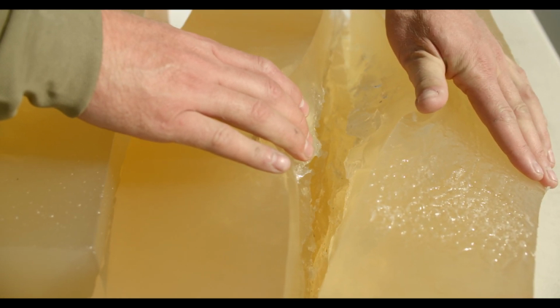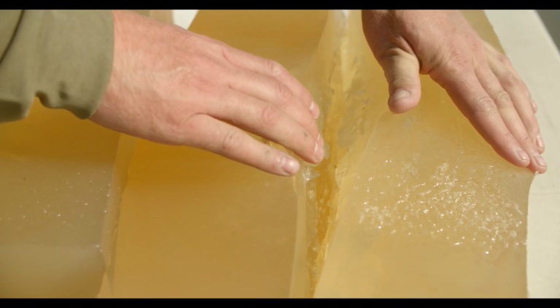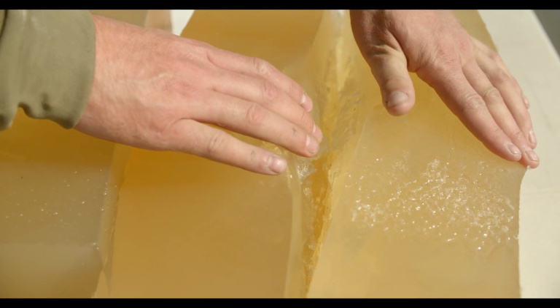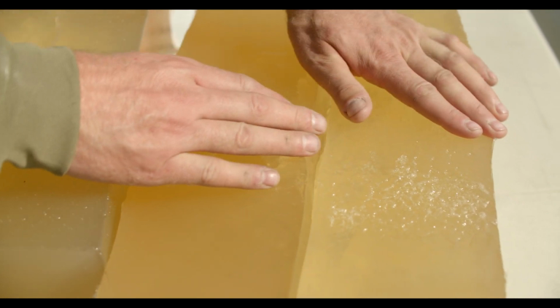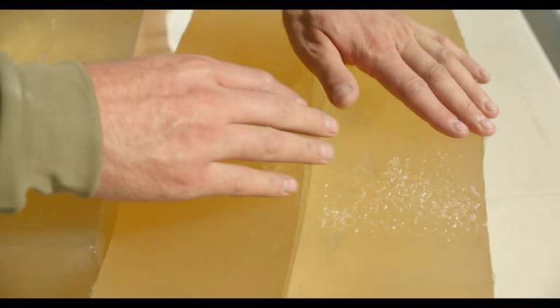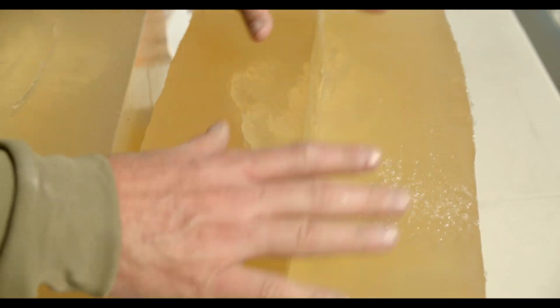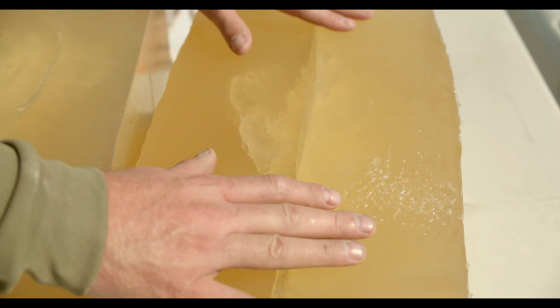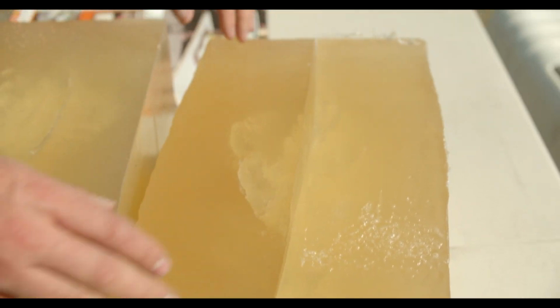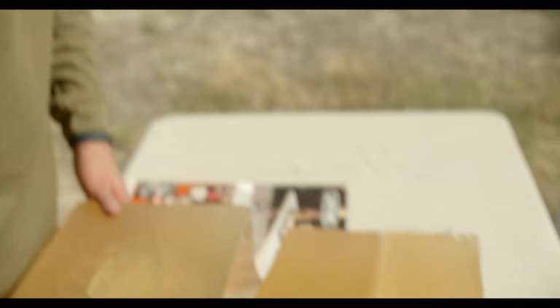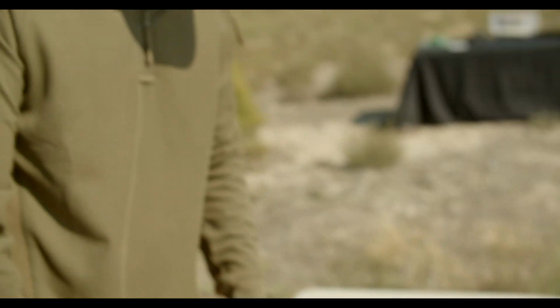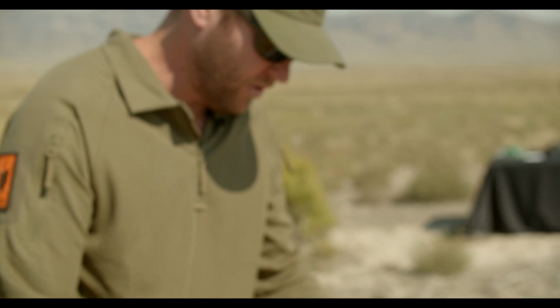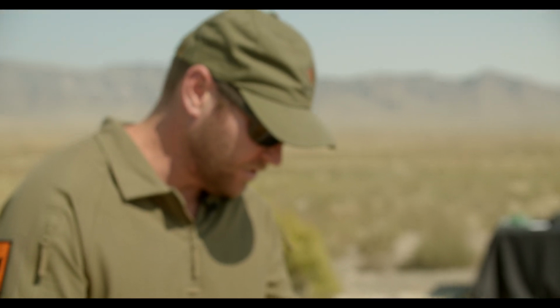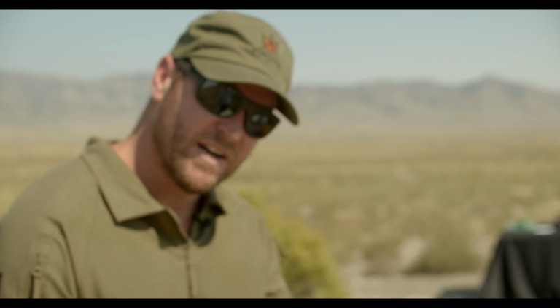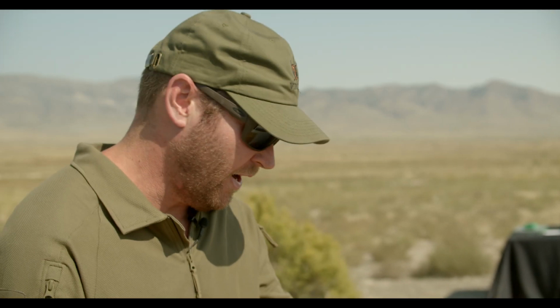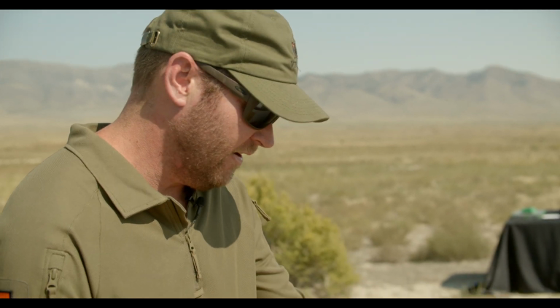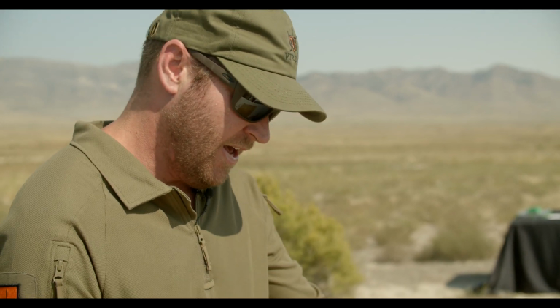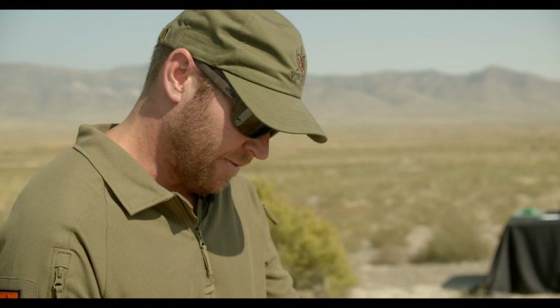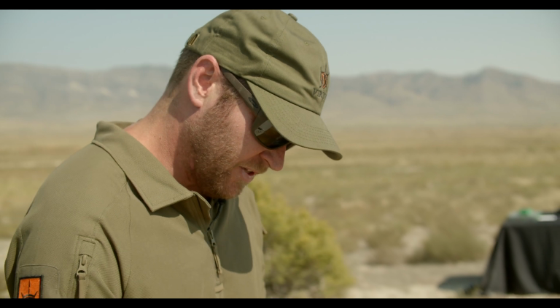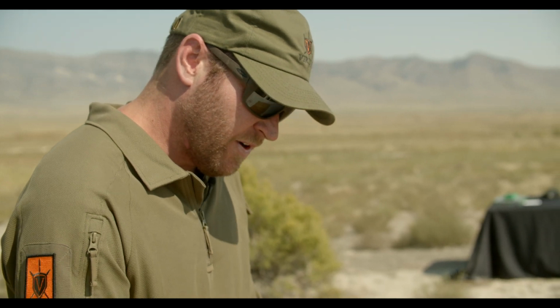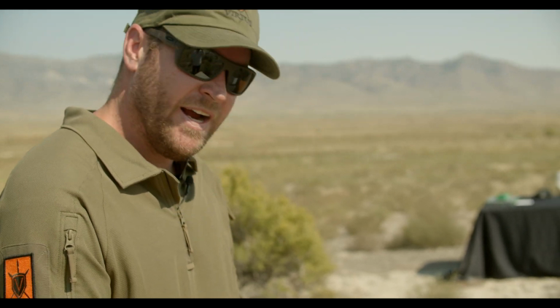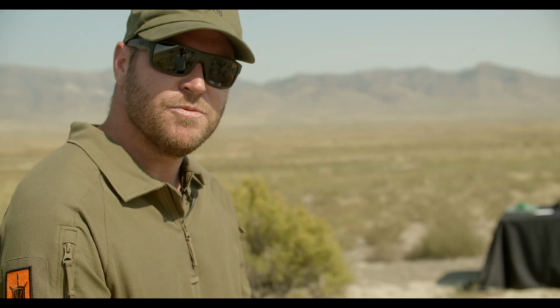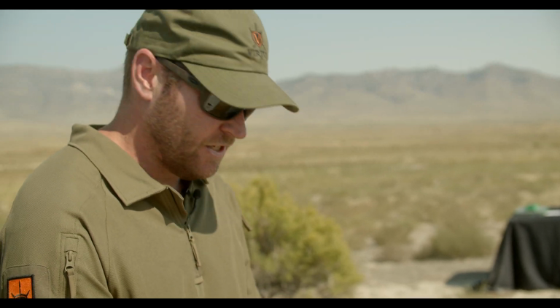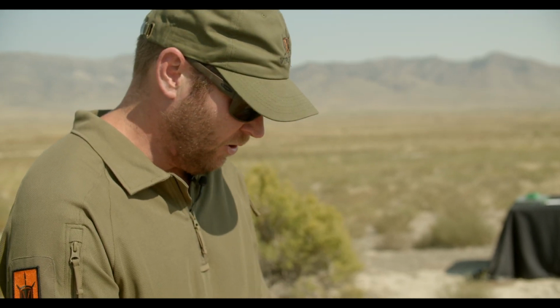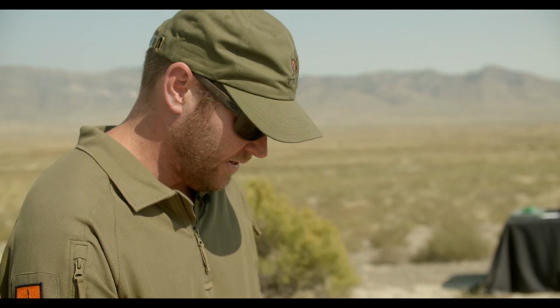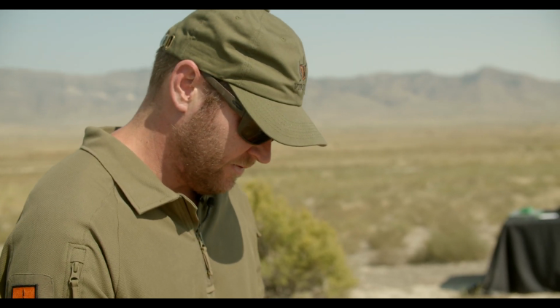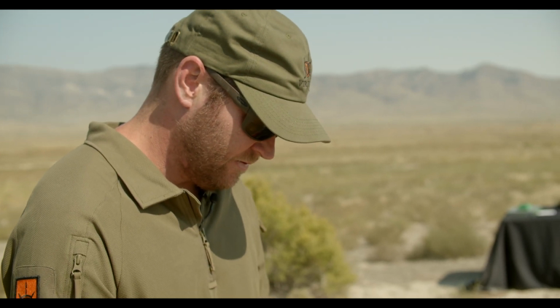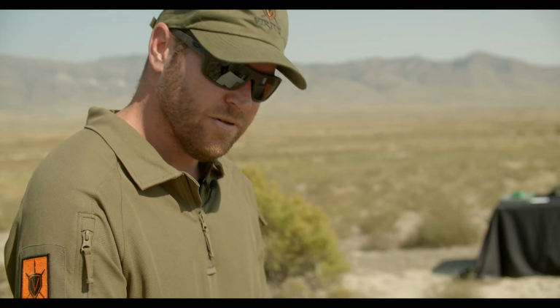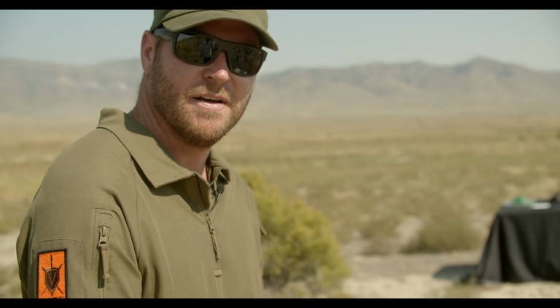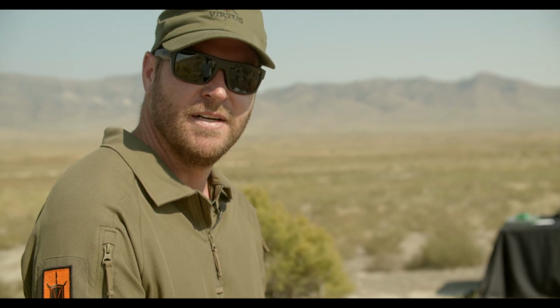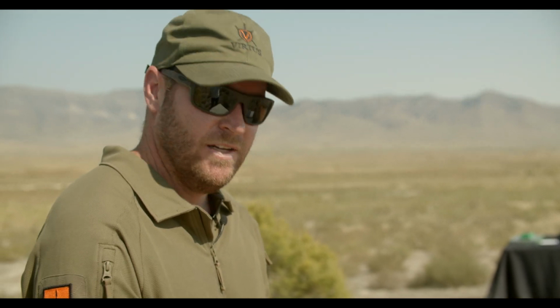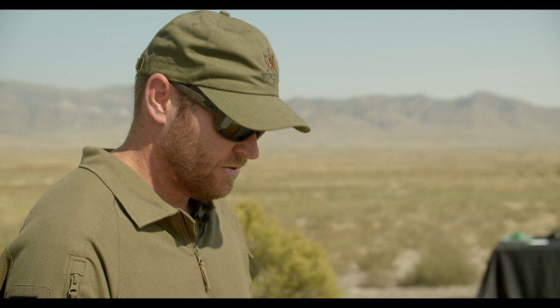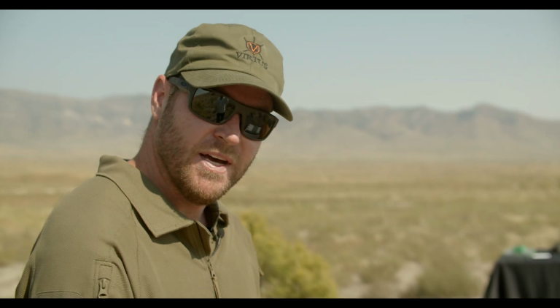What we're going to do next, just to run another test, is put a fresh block up right here and put this one in behind it just so we can catch the bullet and see what it looks like.